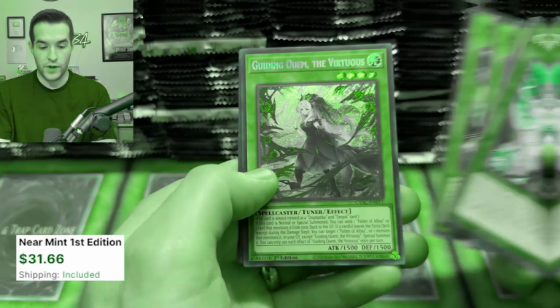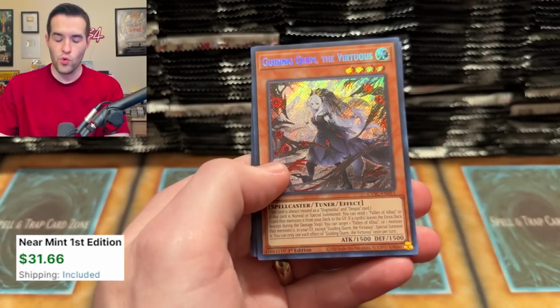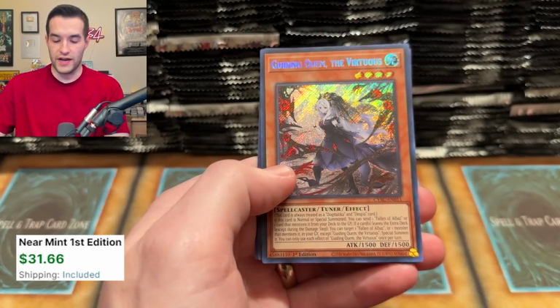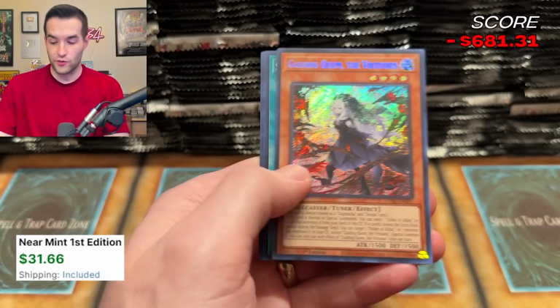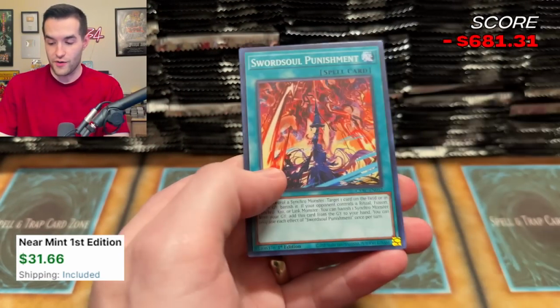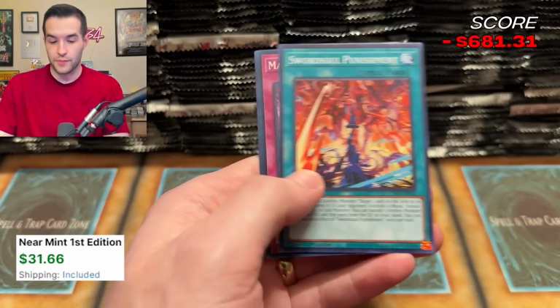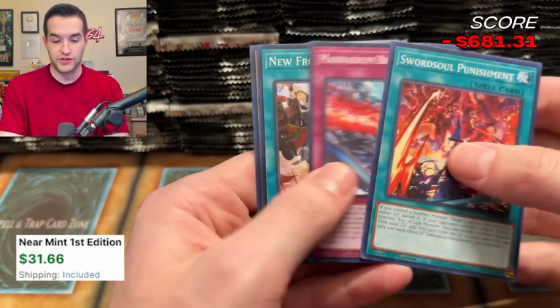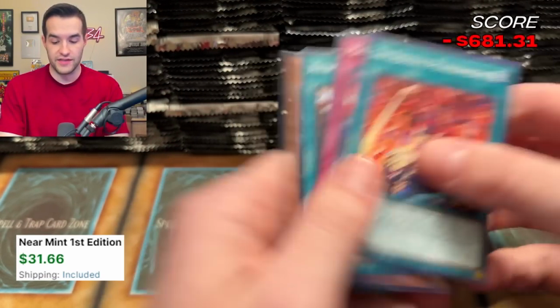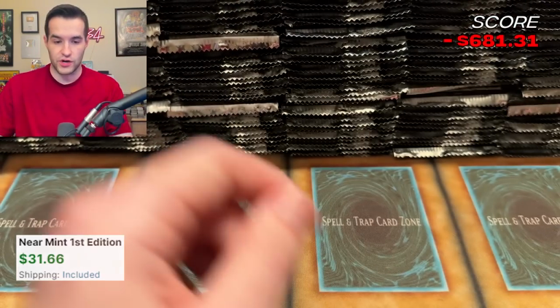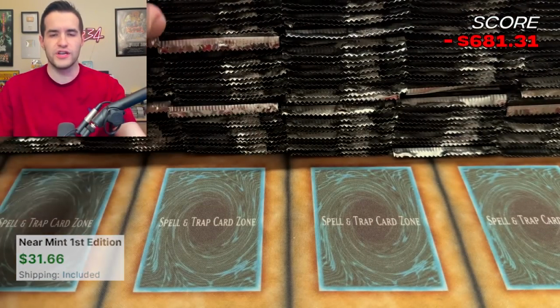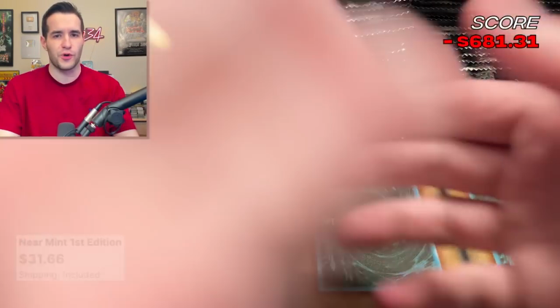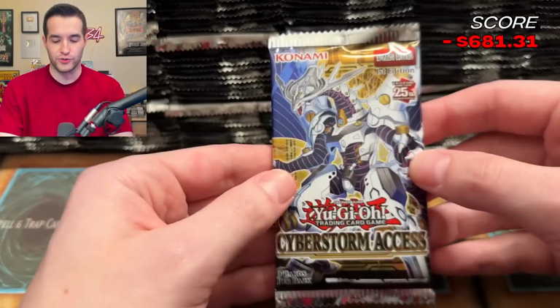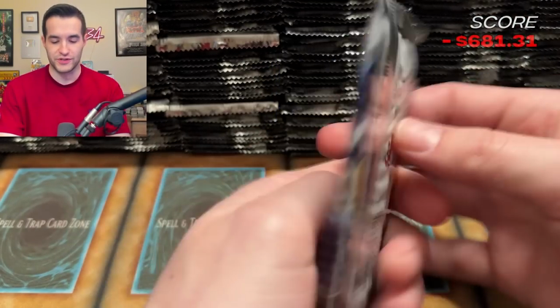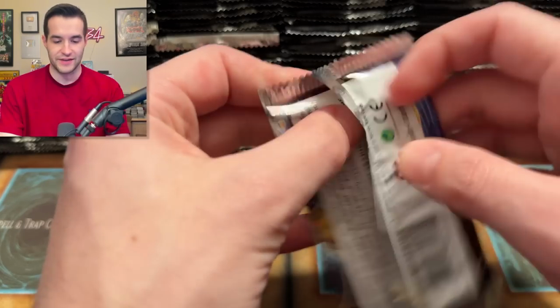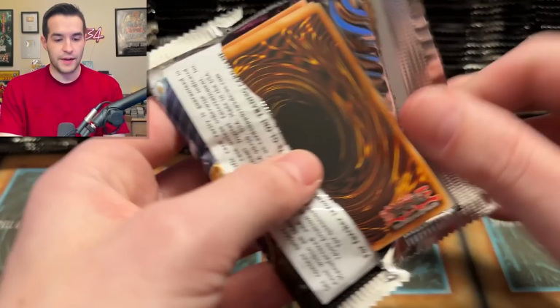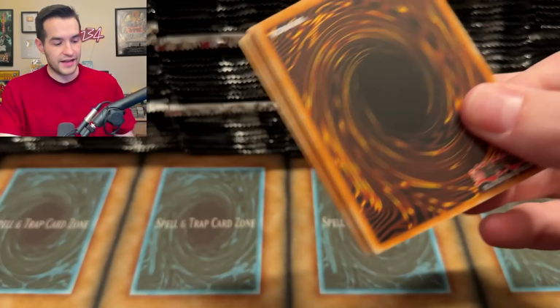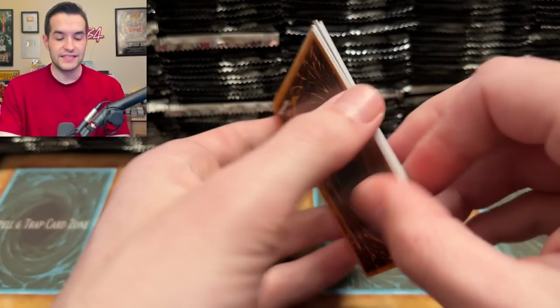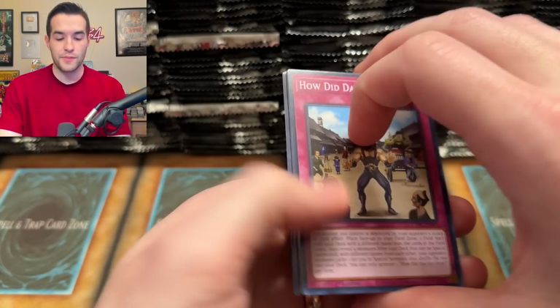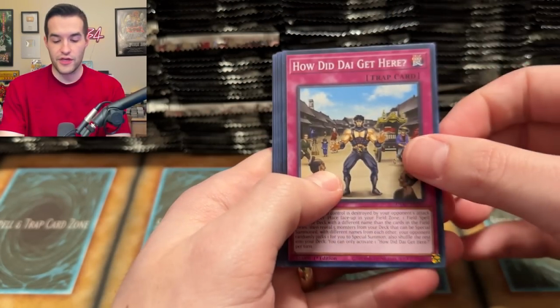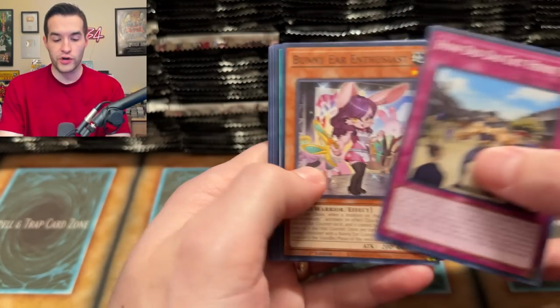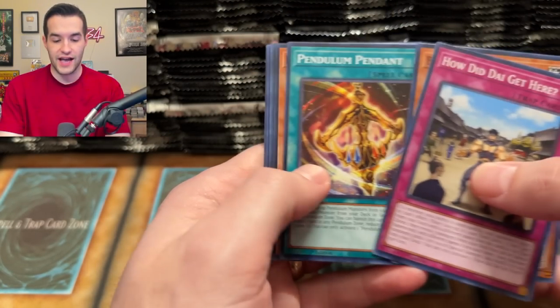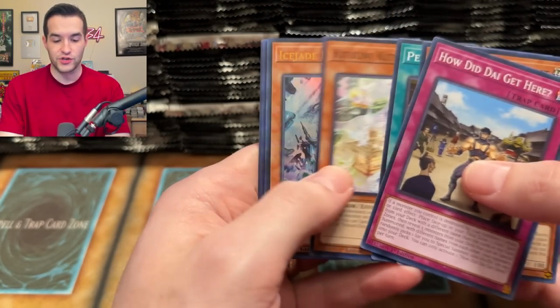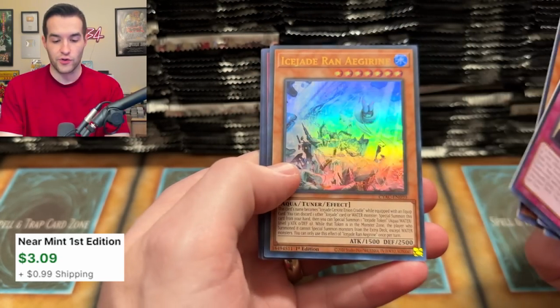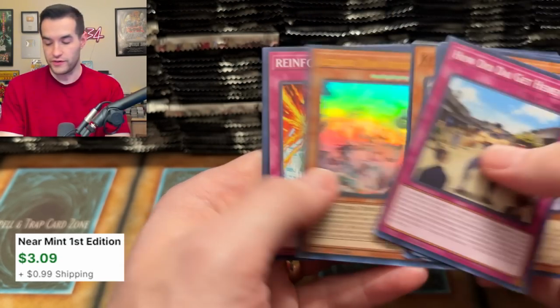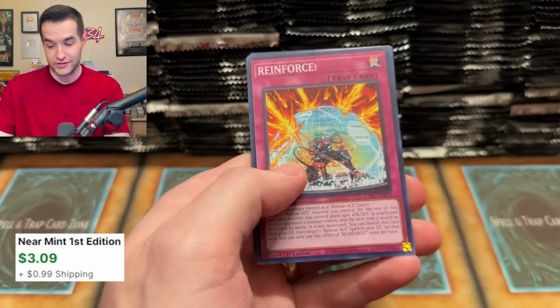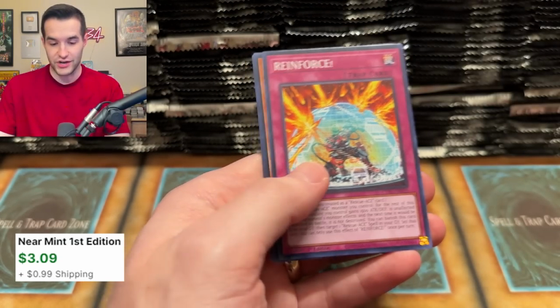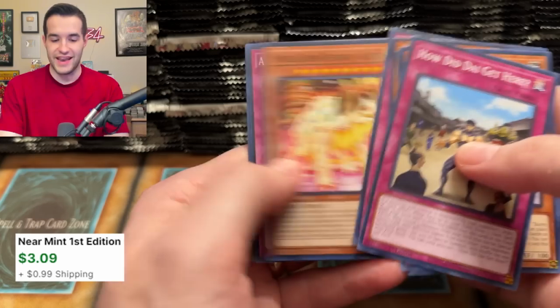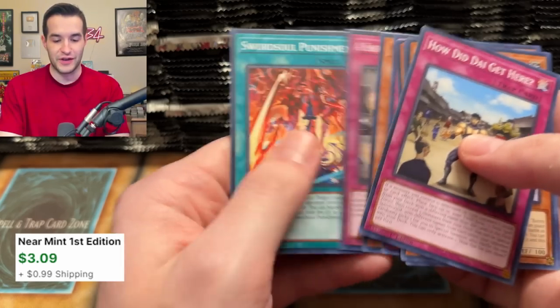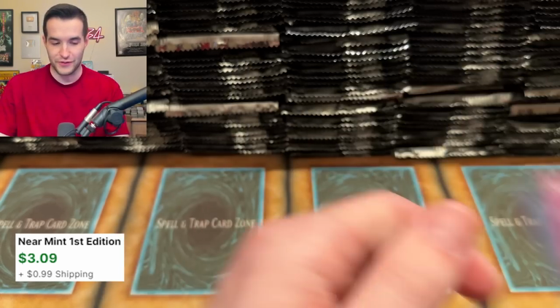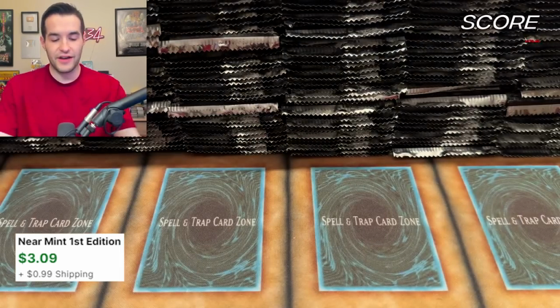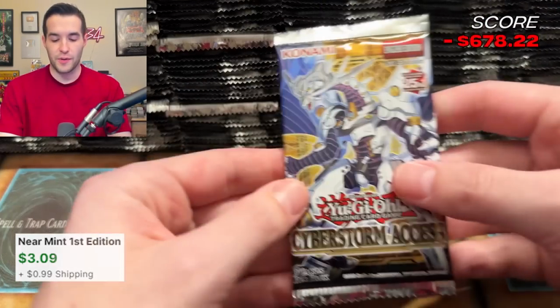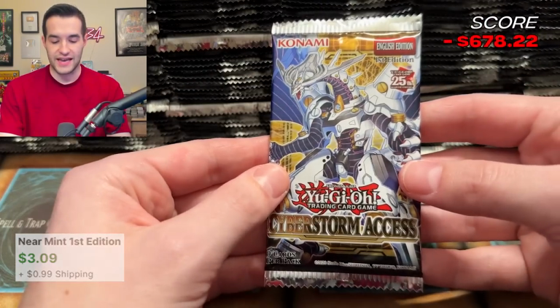We've got a couple of secrets already — that's a good start. Two secrets before any ultras, which is interesting. Cyberstorm Access — this has got to be the hardest set name I've had to try and remember. There's the ice jade. It's in every video so far.